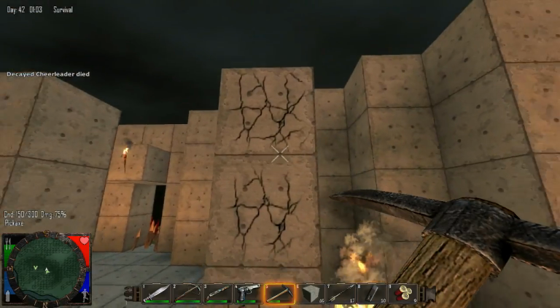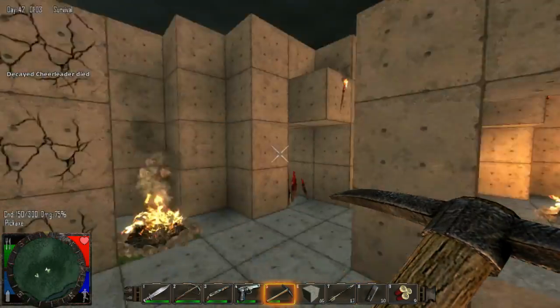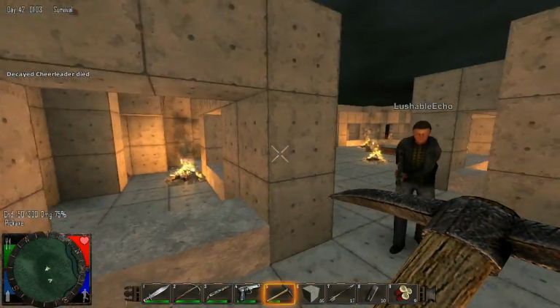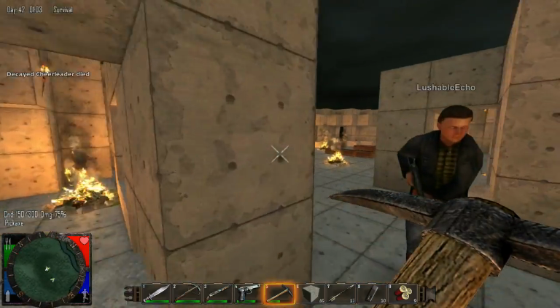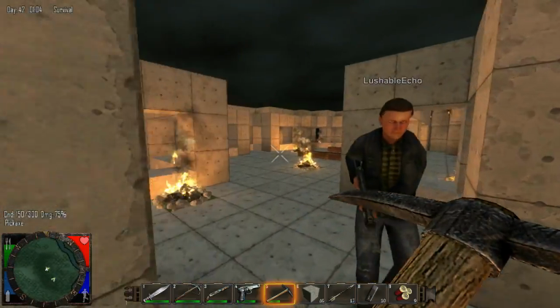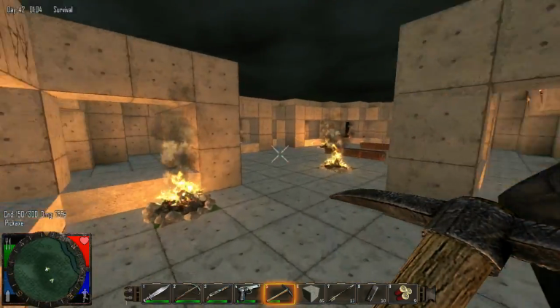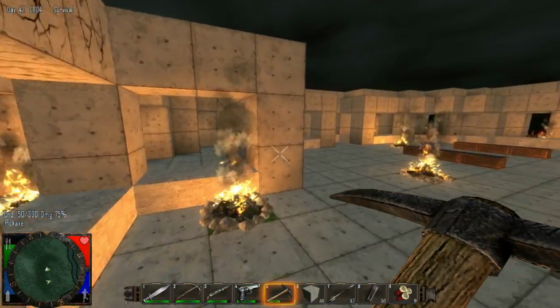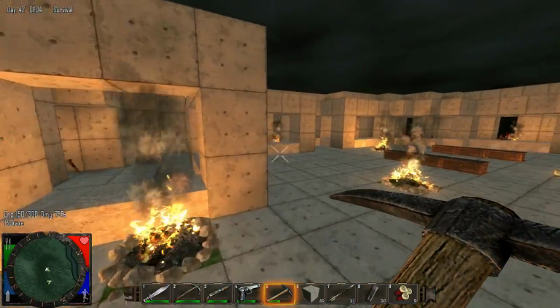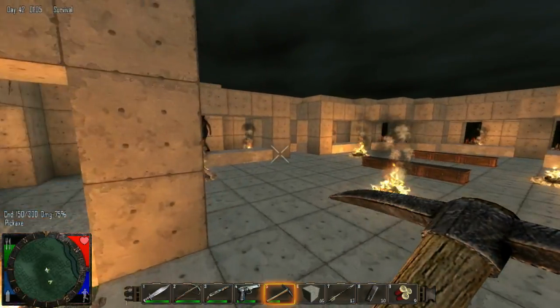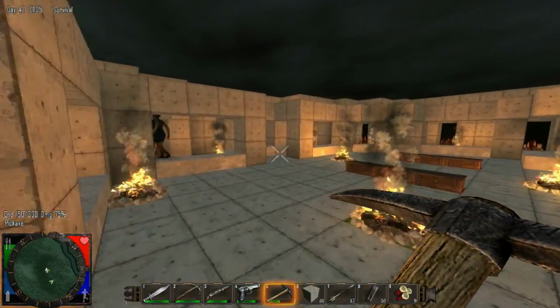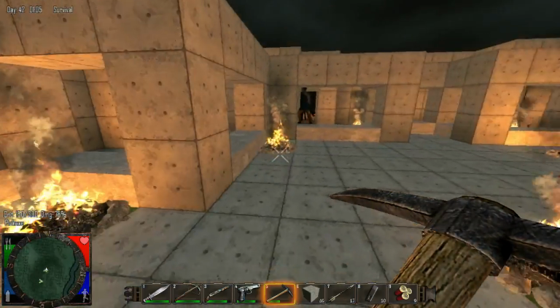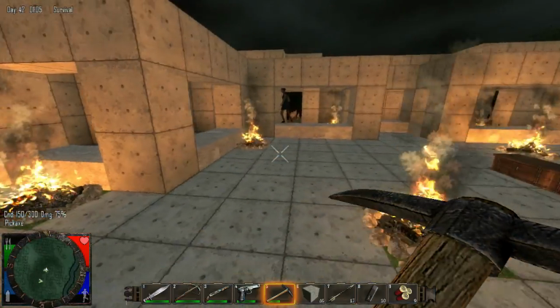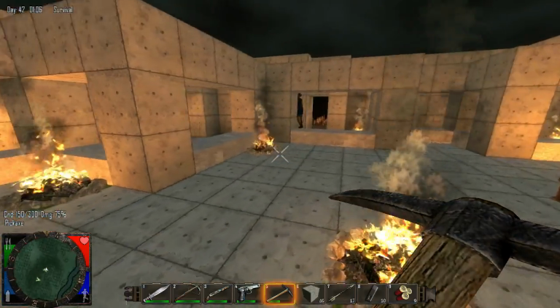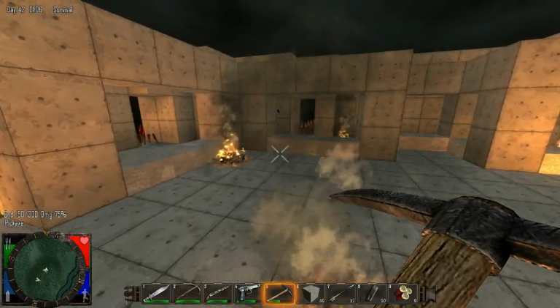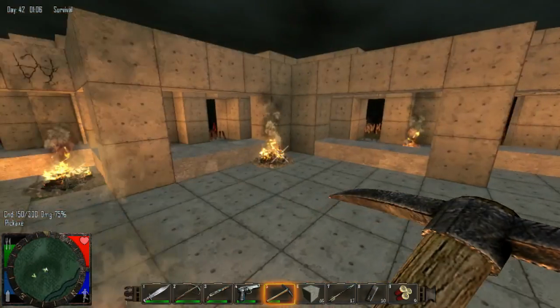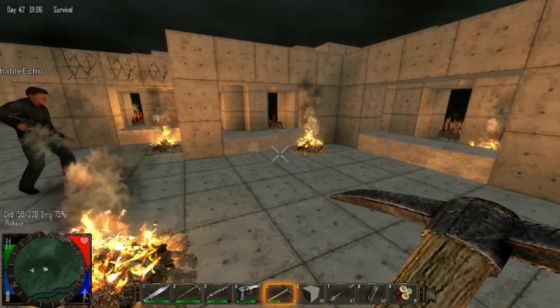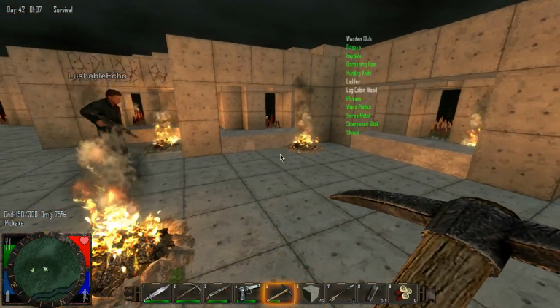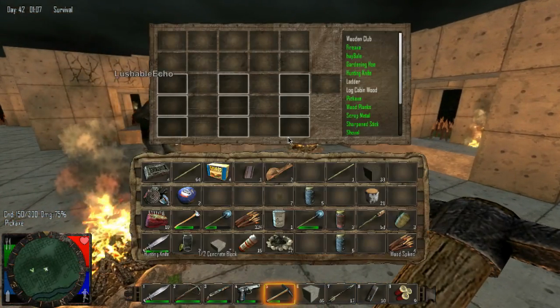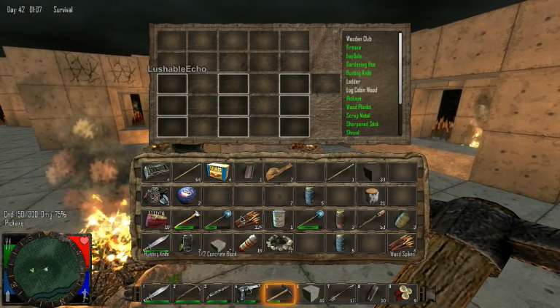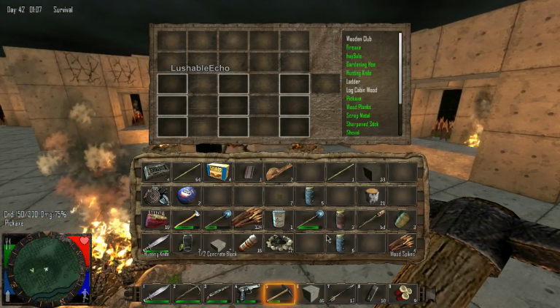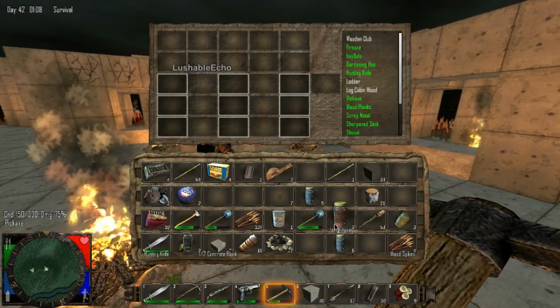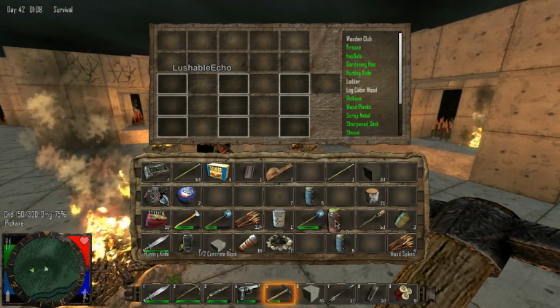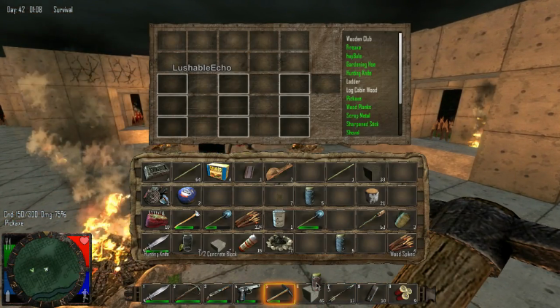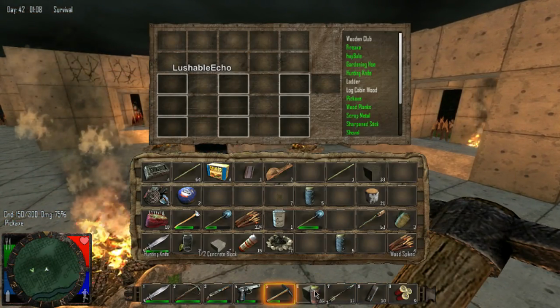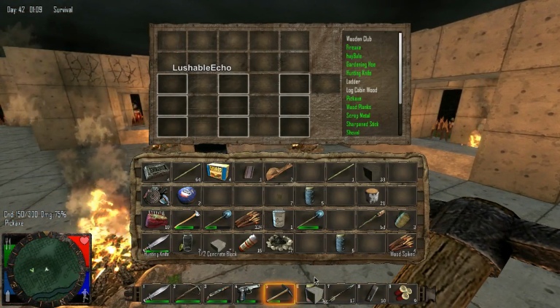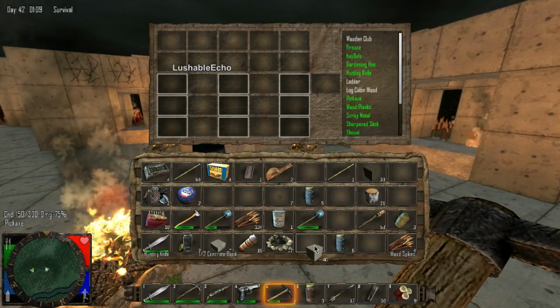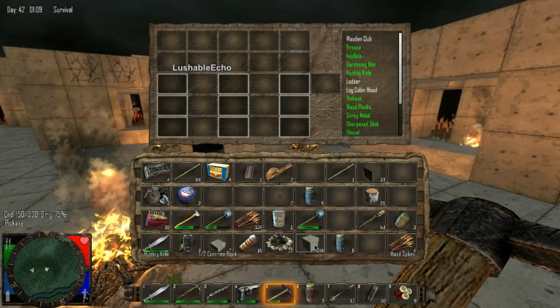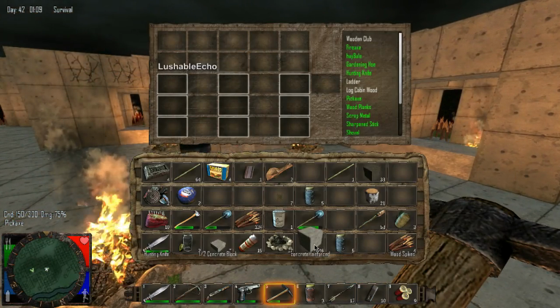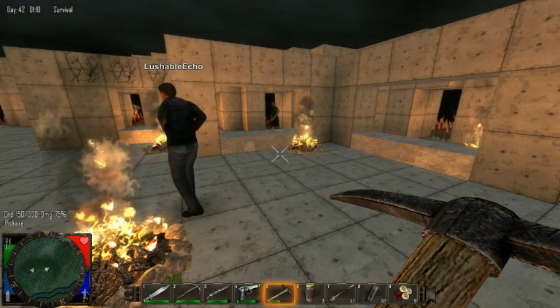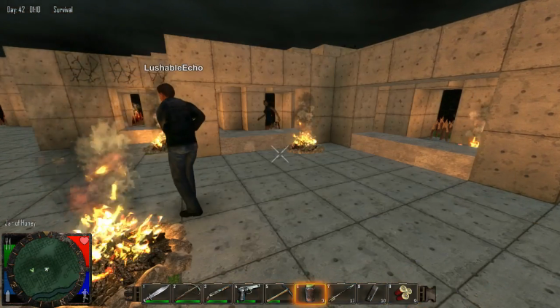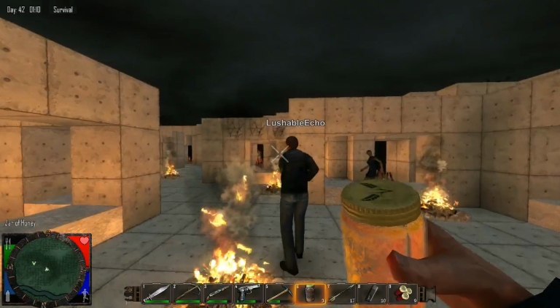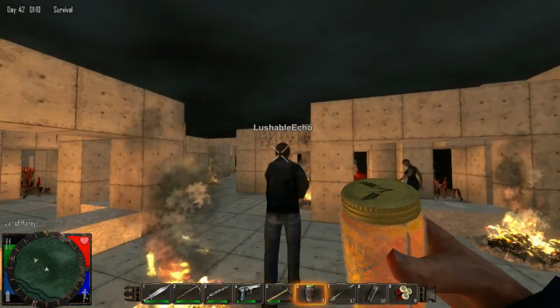I just need more stamina. Do I have any honey? Oh yeah, they're coming. I do have honey — I just need to go stand somewhere safe.